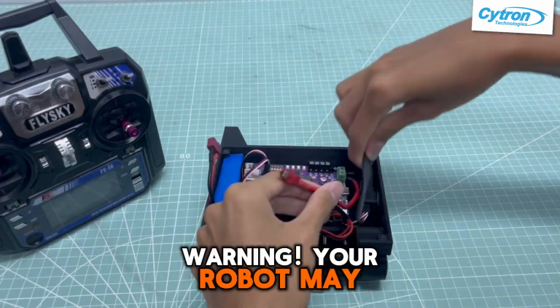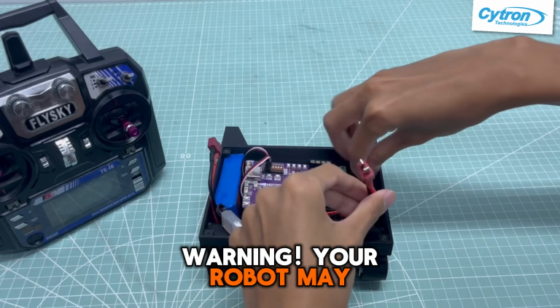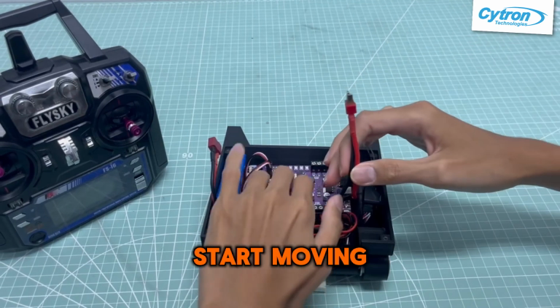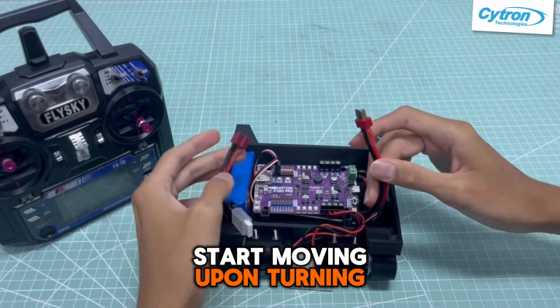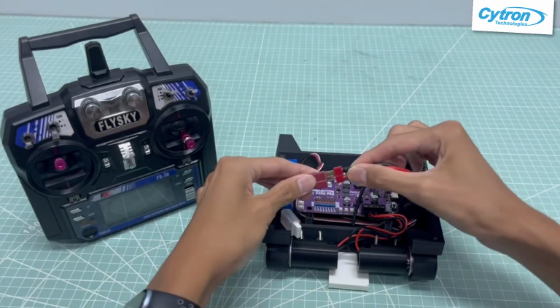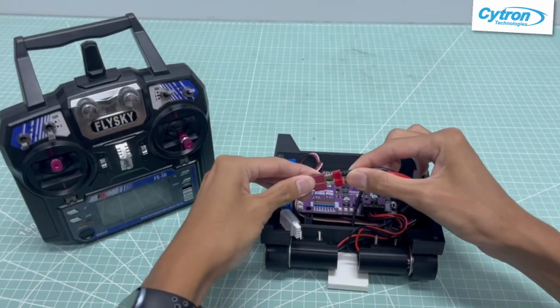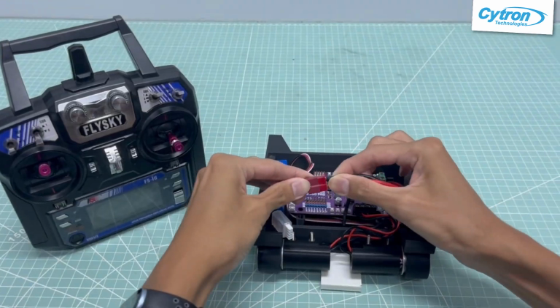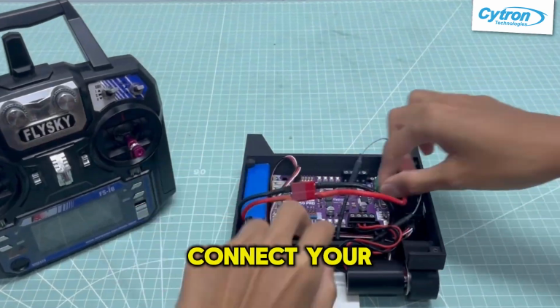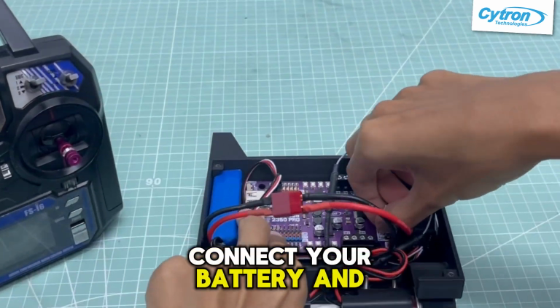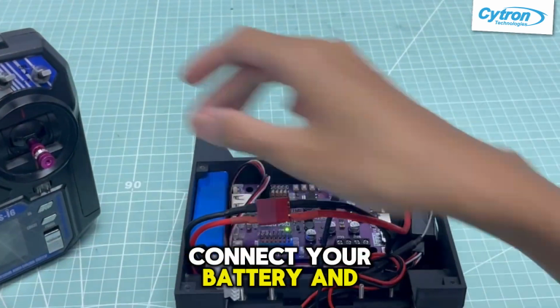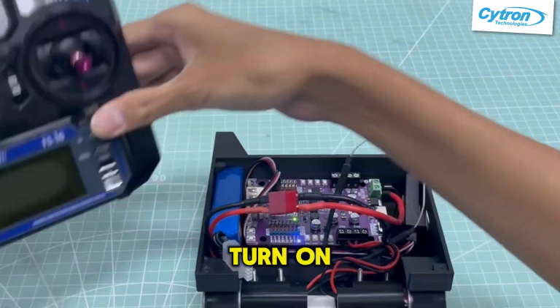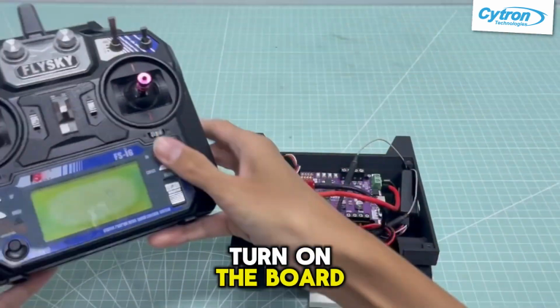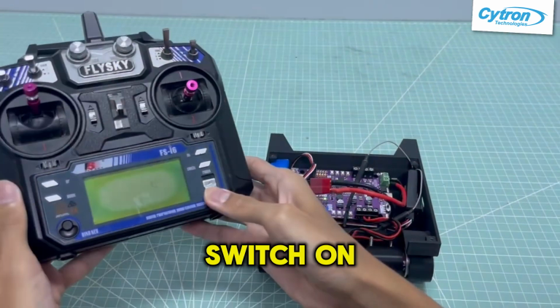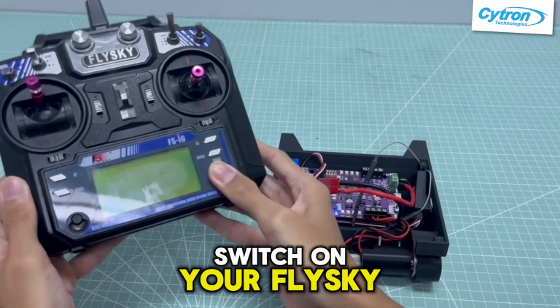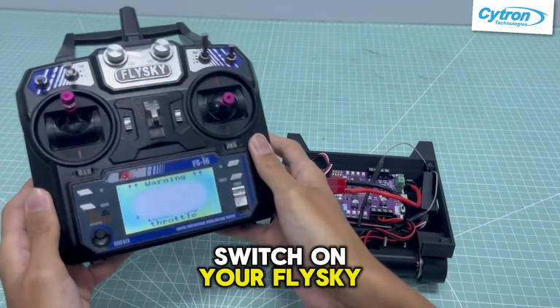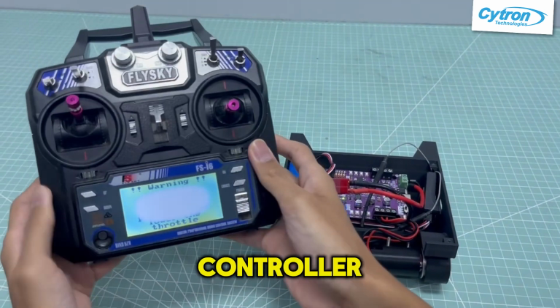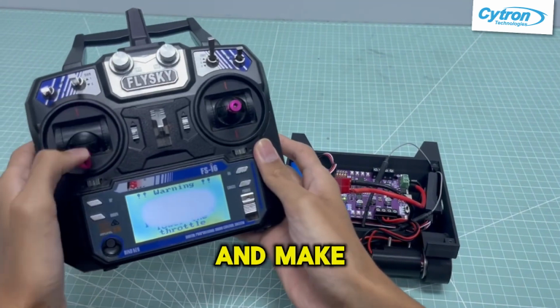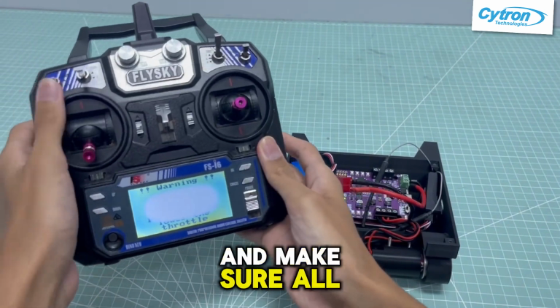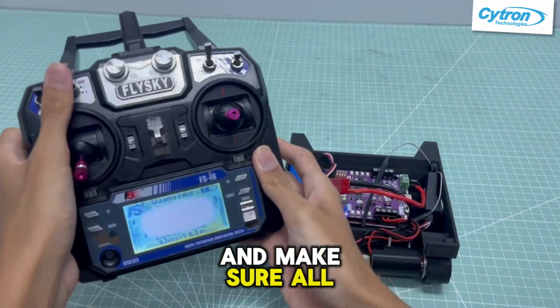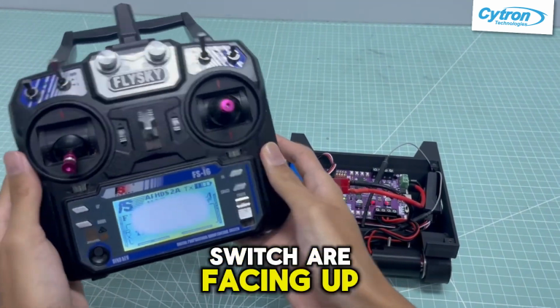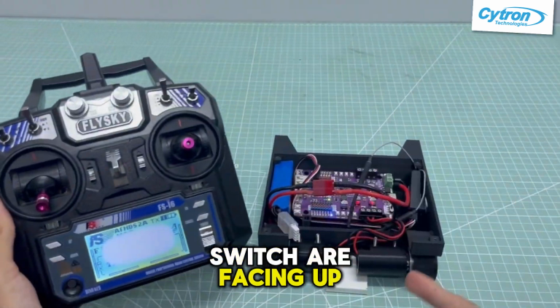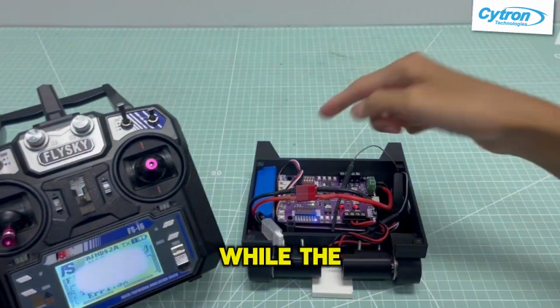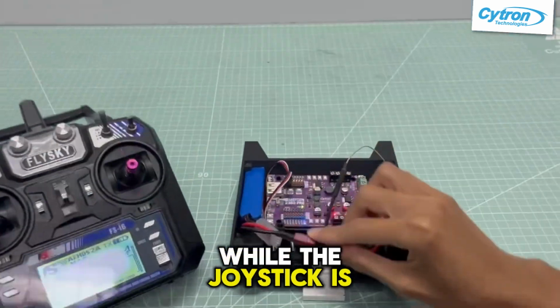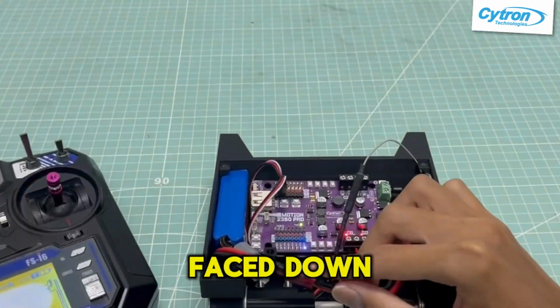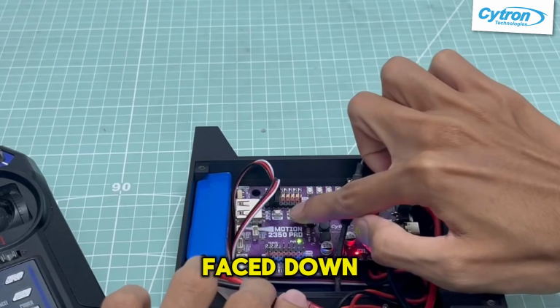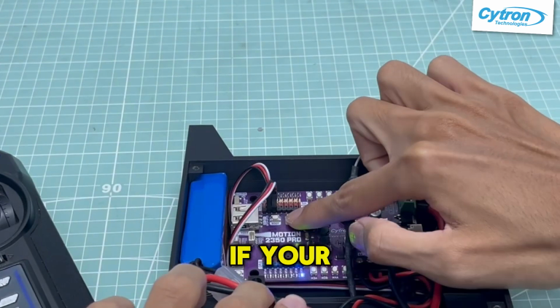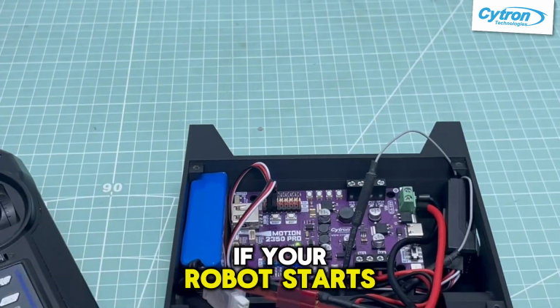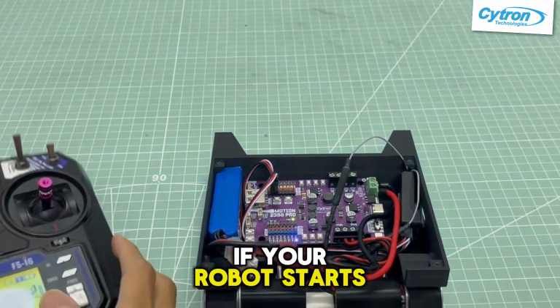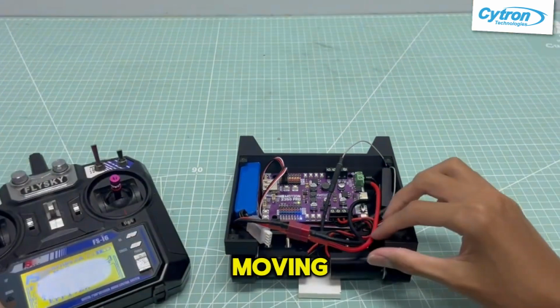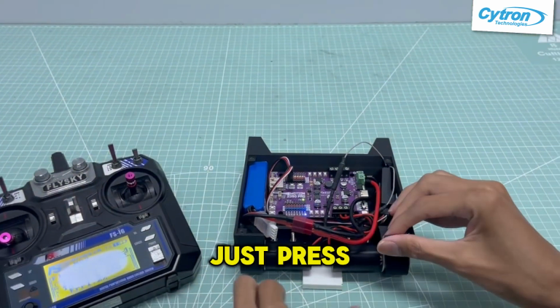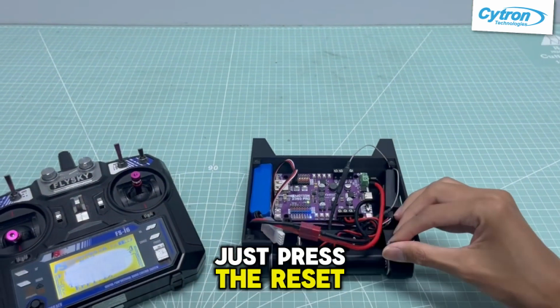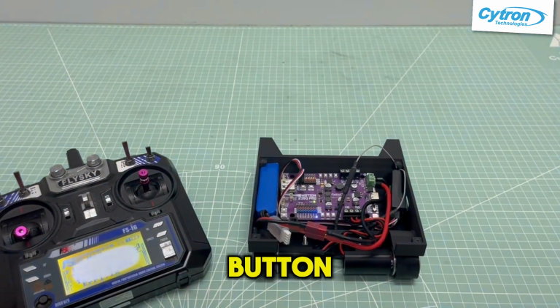Your robot may start moving upon turning on. Connect your battery and turn on the board. Switch on your FlySky controller and make sure all switches are facing up while the joystick is face down. If your robot starts moving, just press the reset button.